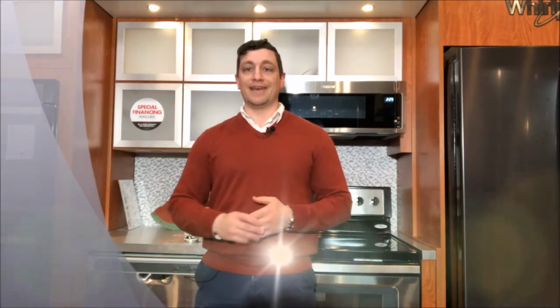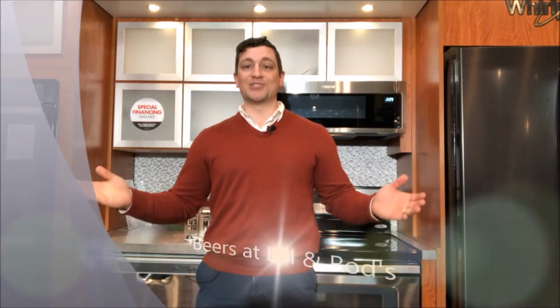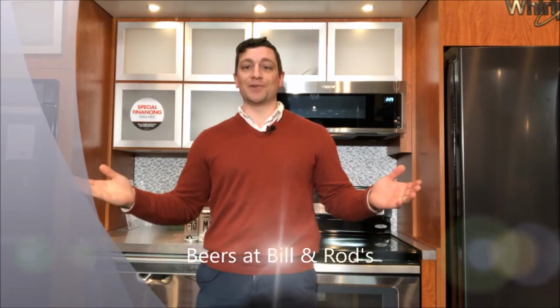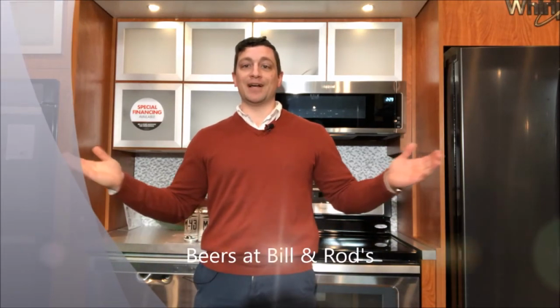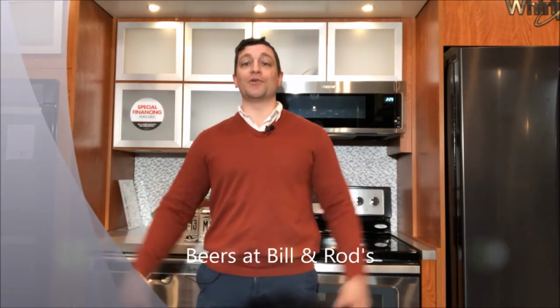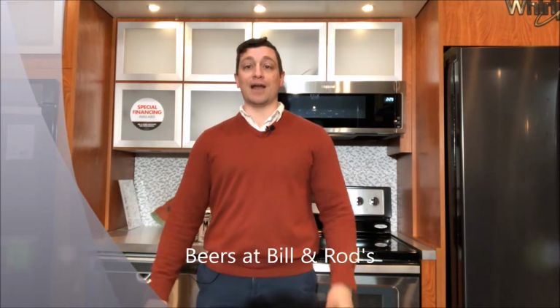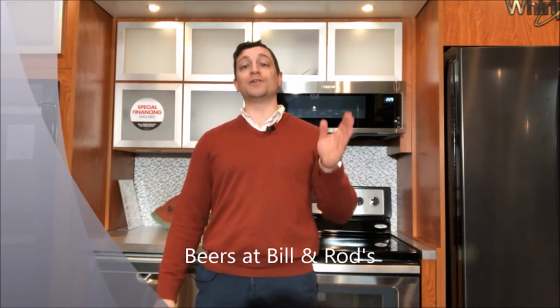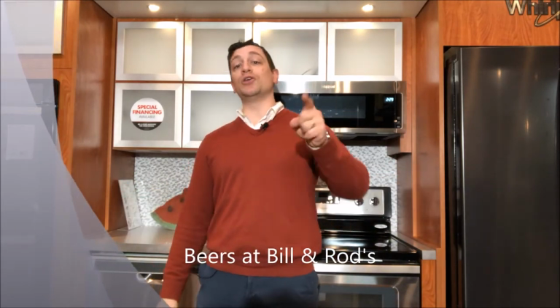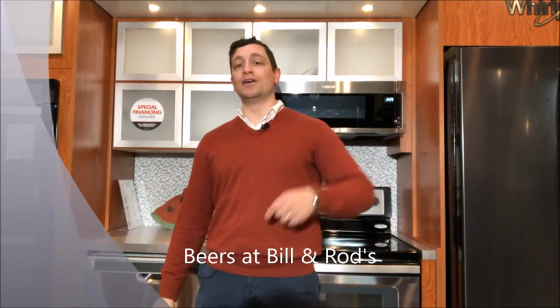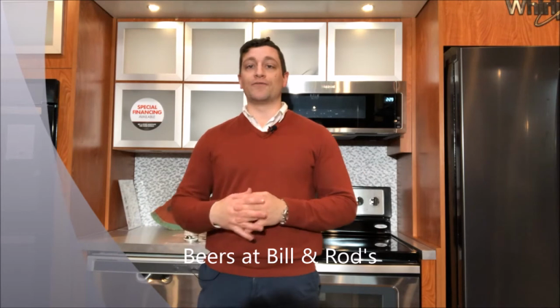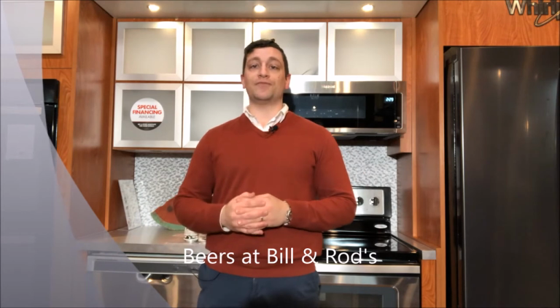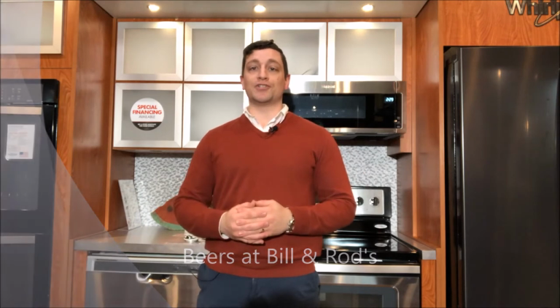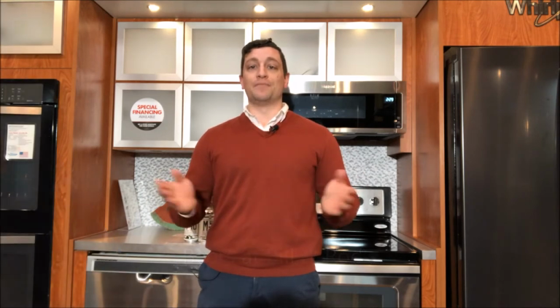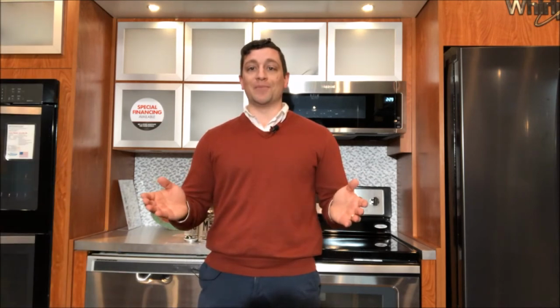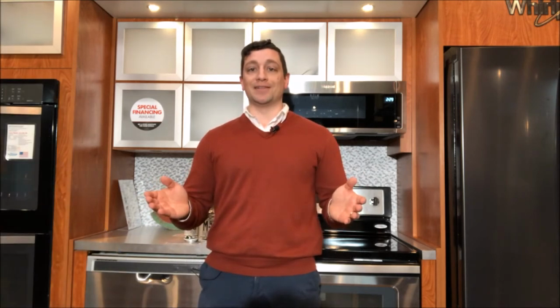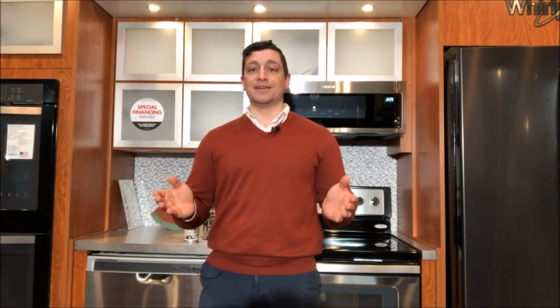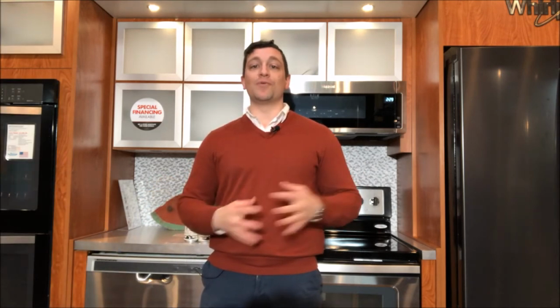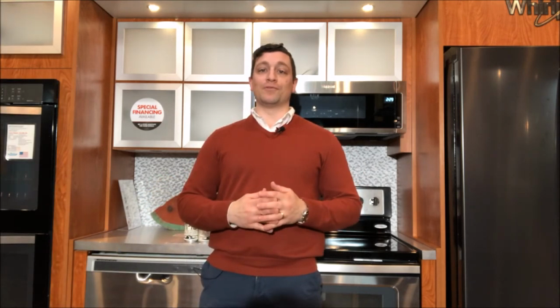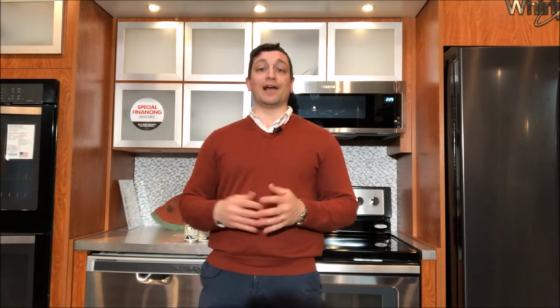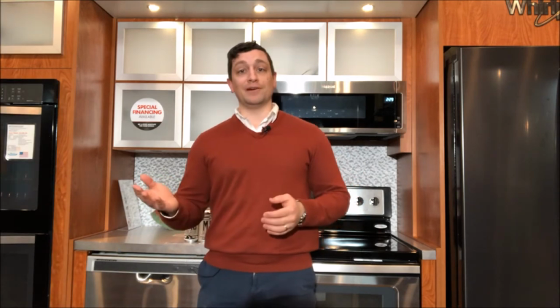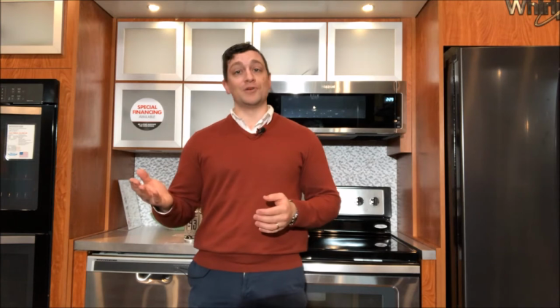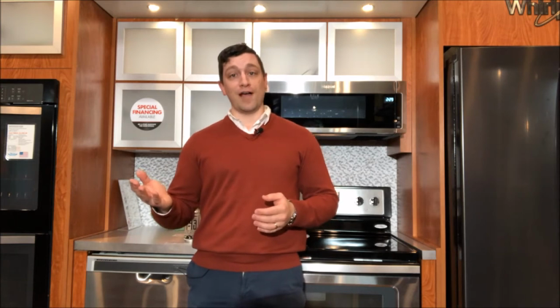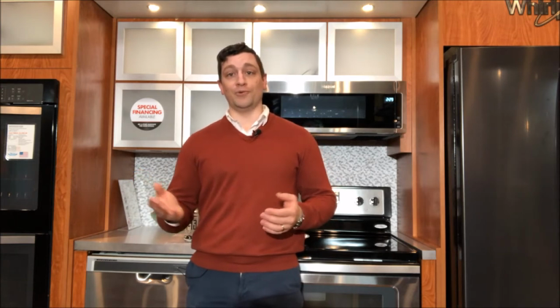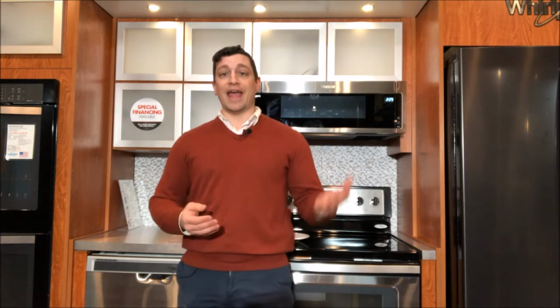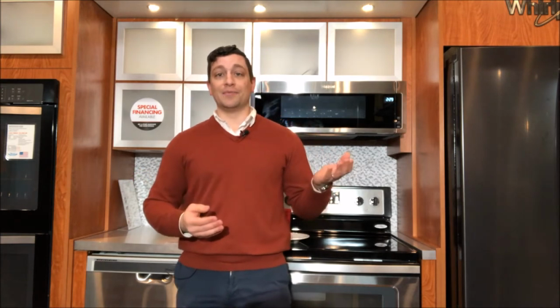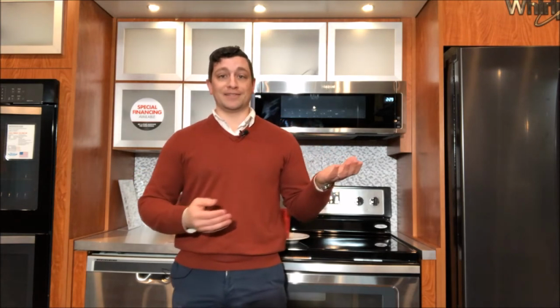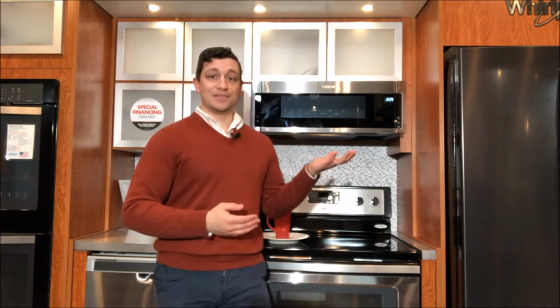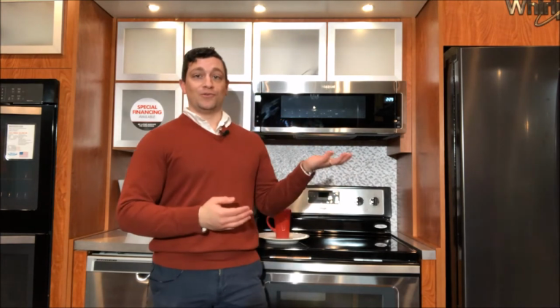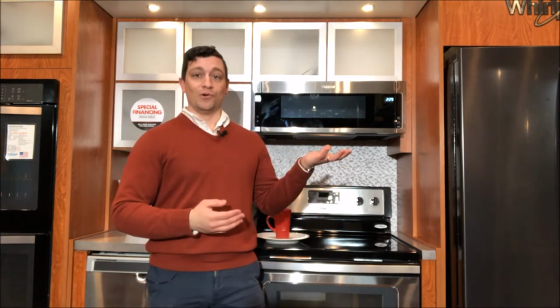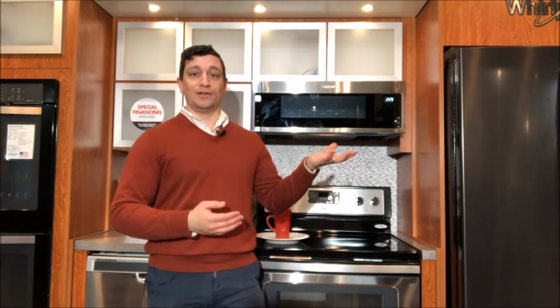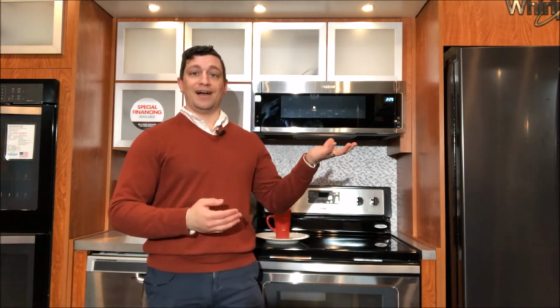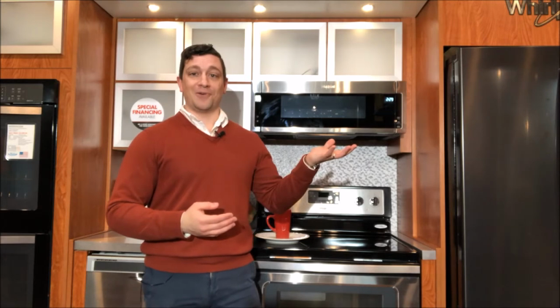Hey, this is Joe from Bill & Rods Appliance in Livonia, Michigan, and I want to welcome you to our very first Beers at Bill & Rods. Today we will be reviewing a beer, a Michigan craft brew, and an appliance — this beautiful Whirlpool microwave.